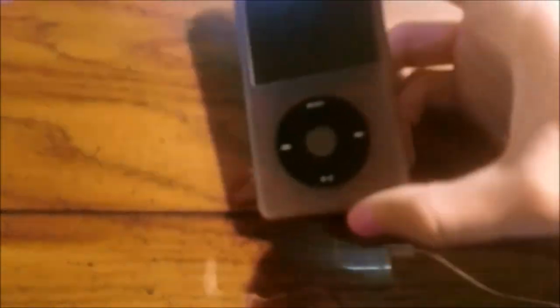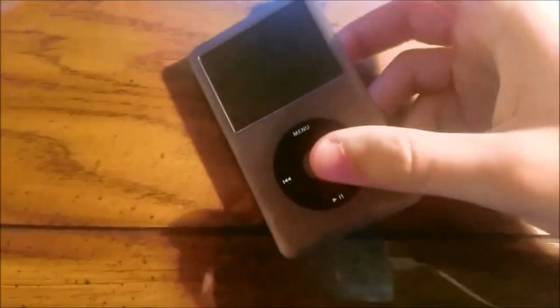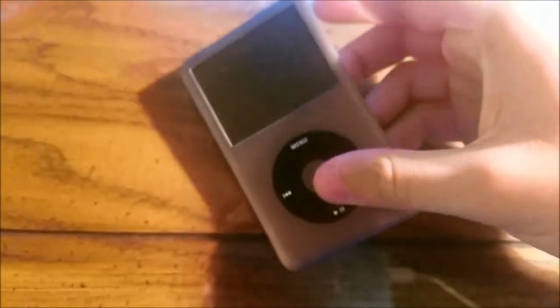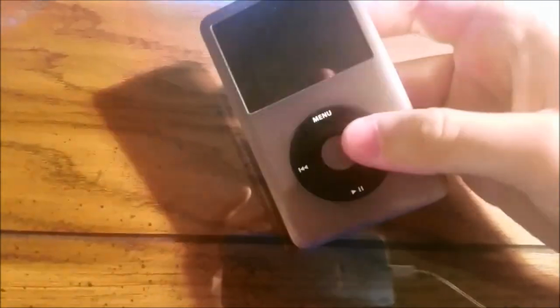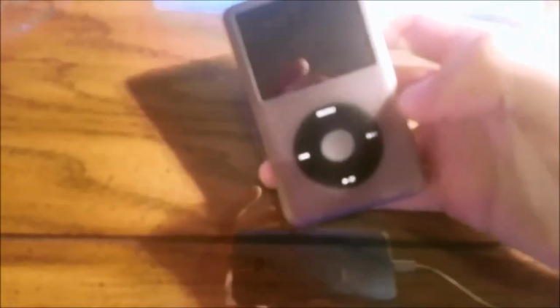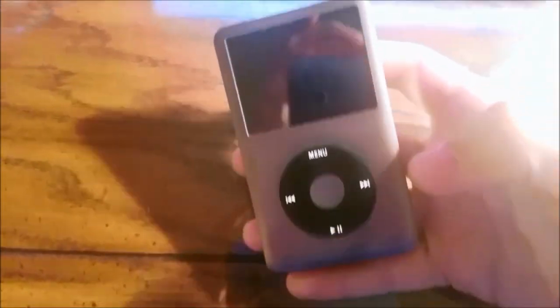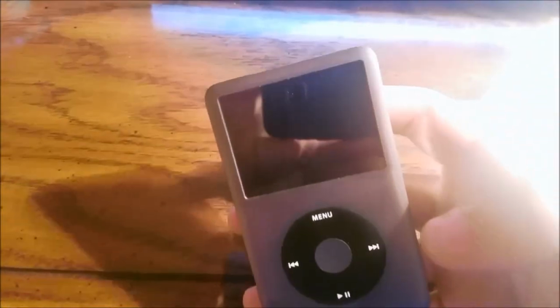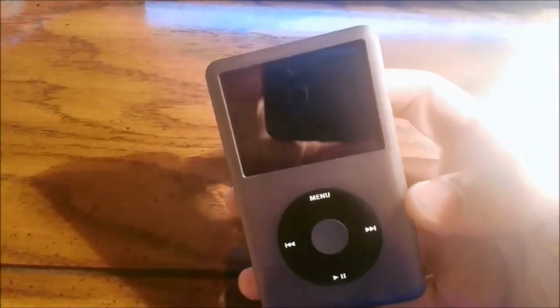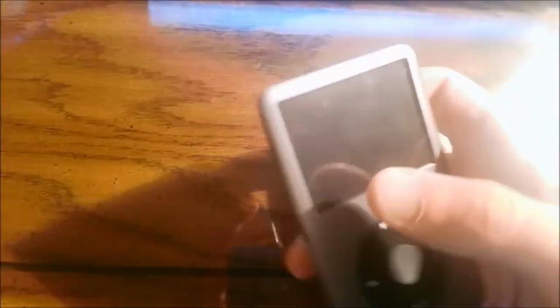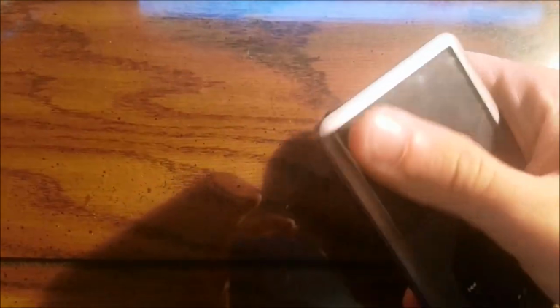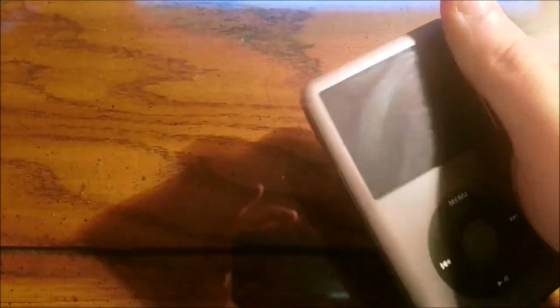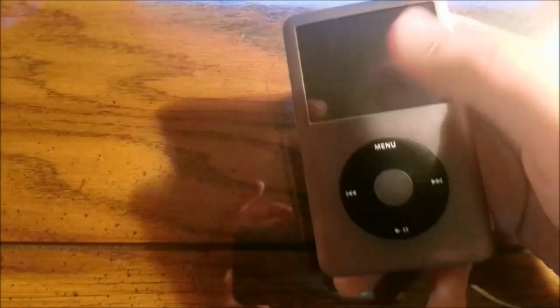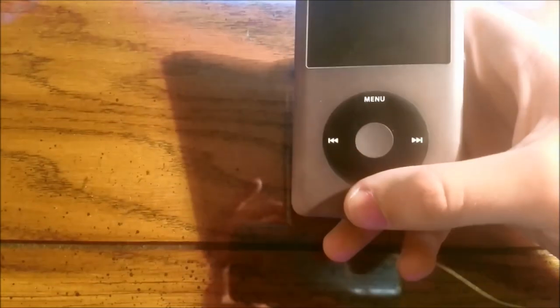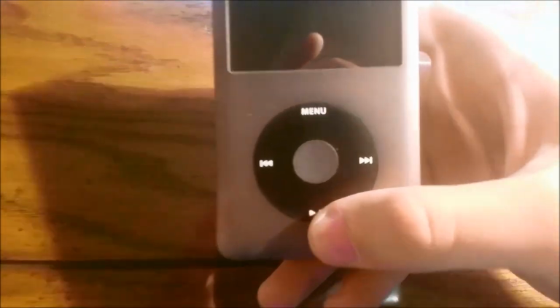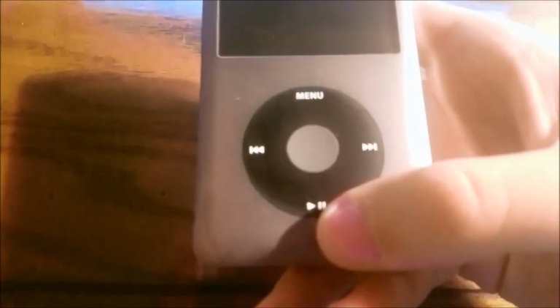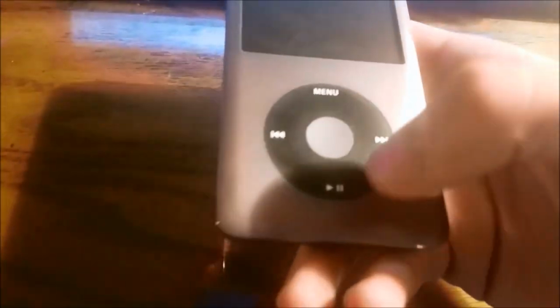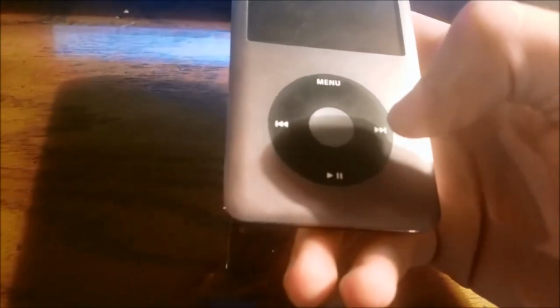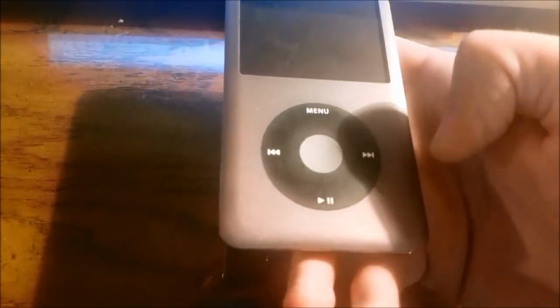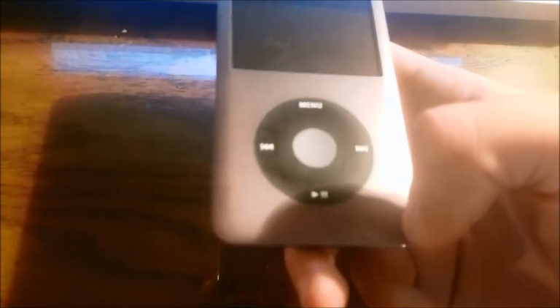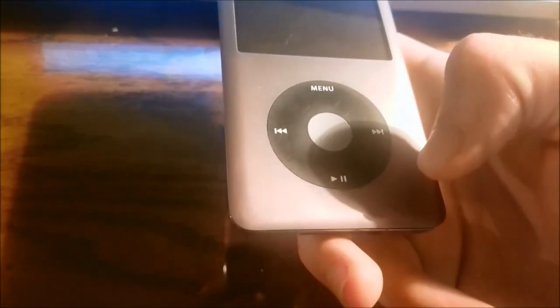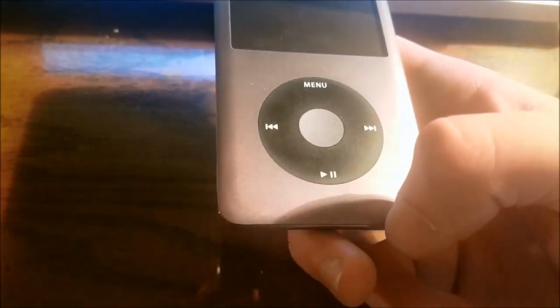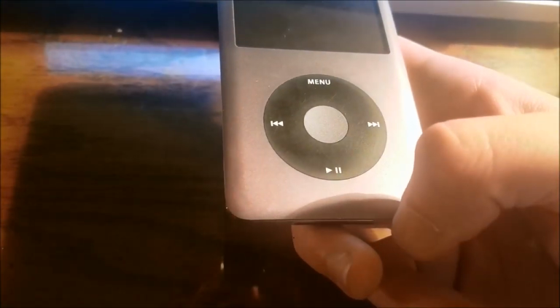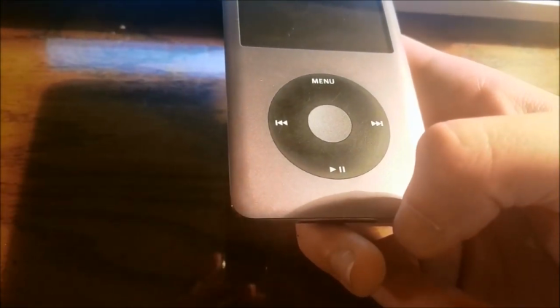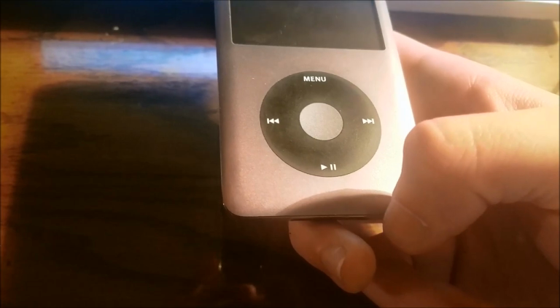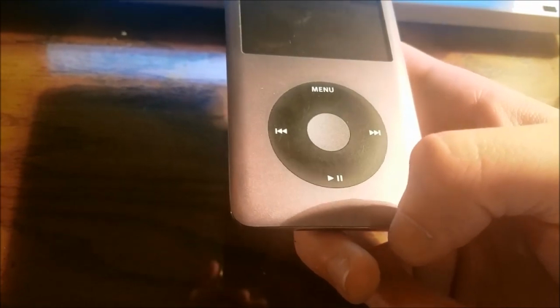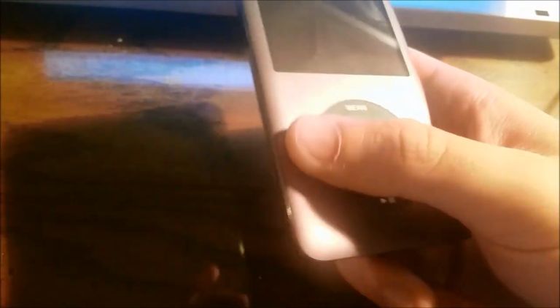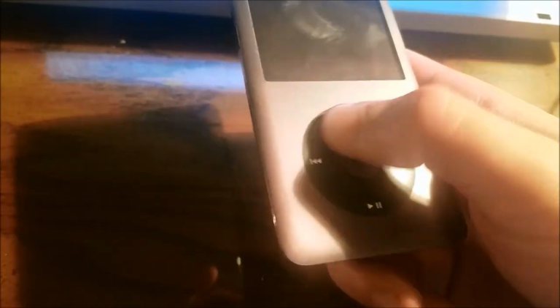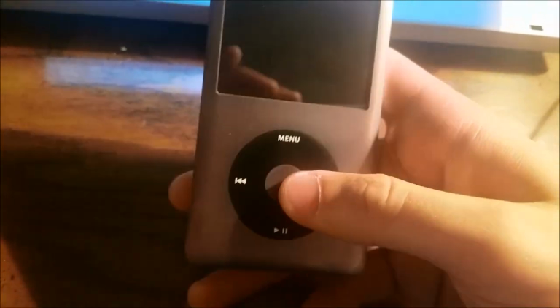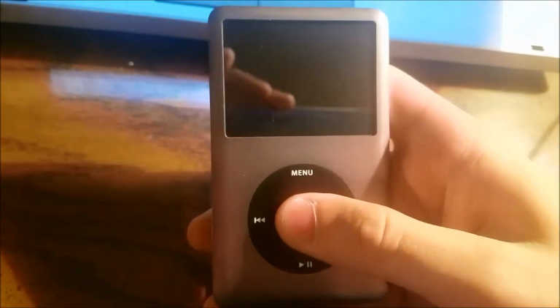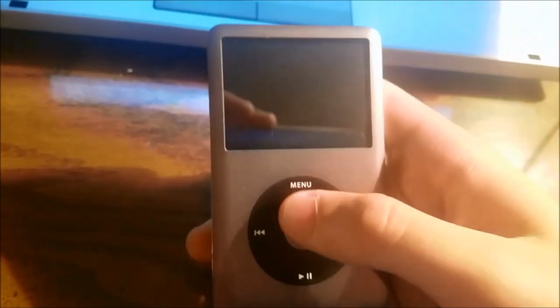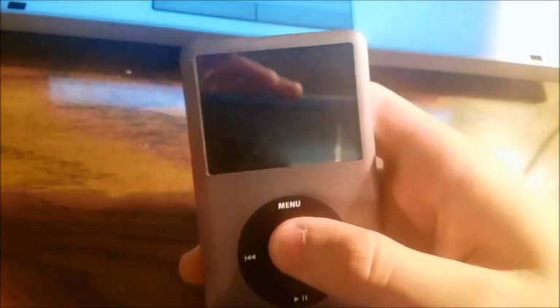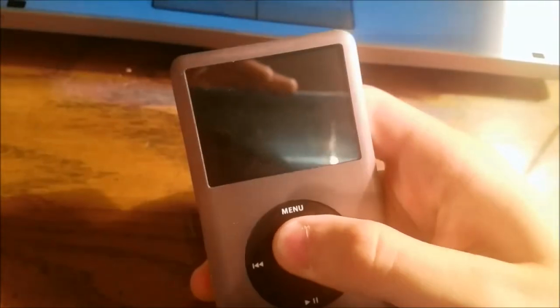Going around the device, it's in pretty good shape. The screen doesn't have any scratches on it. The click wheel does show signs of use — you can kind of see it in the video — but it does work. It is dead, unfortunately.